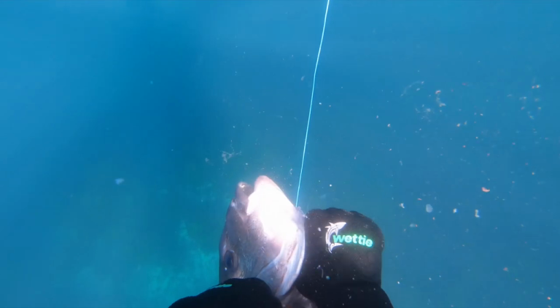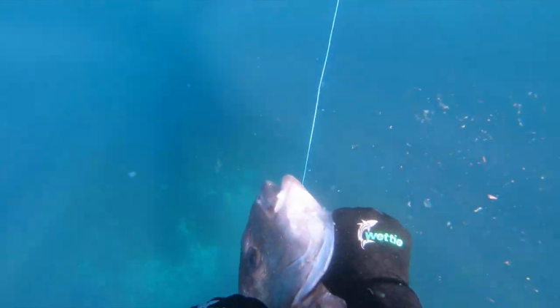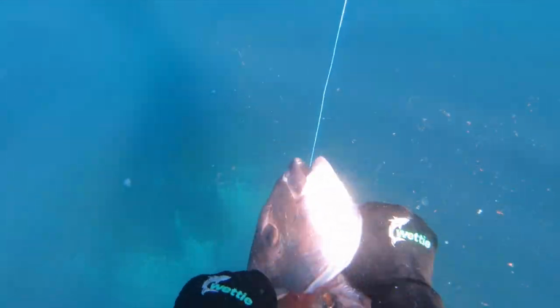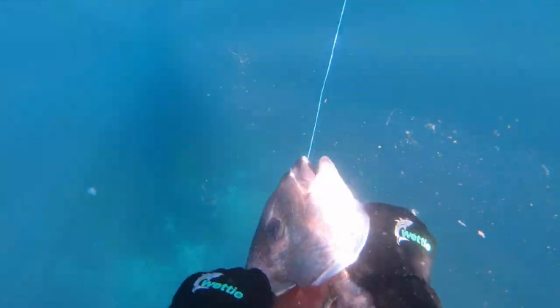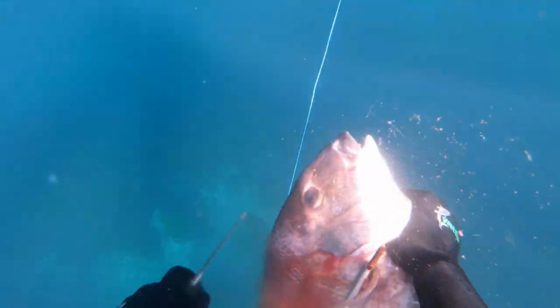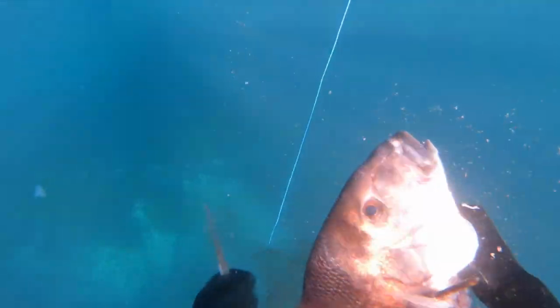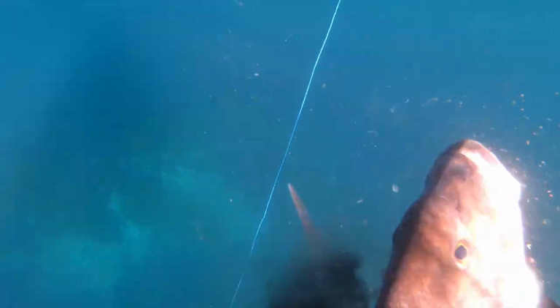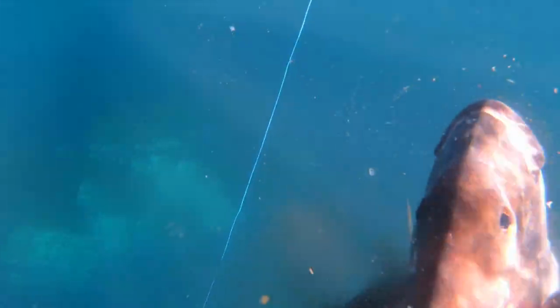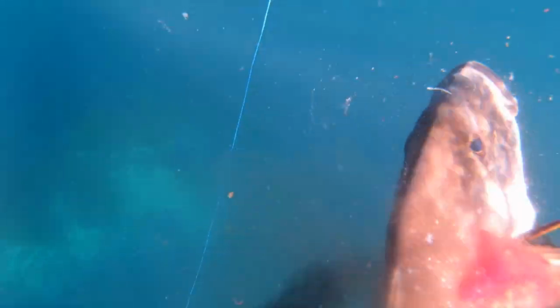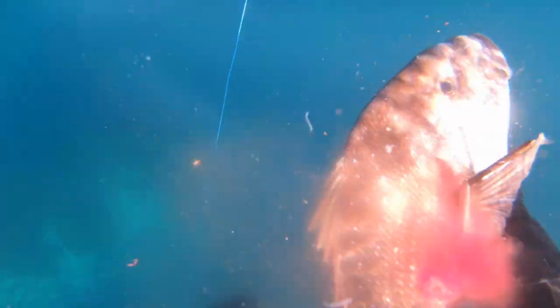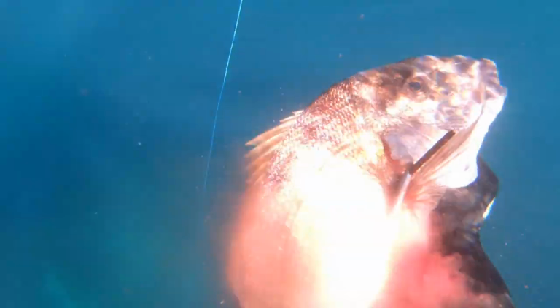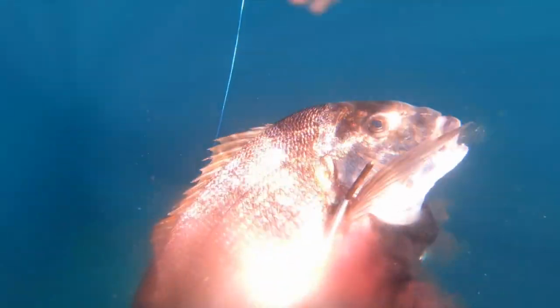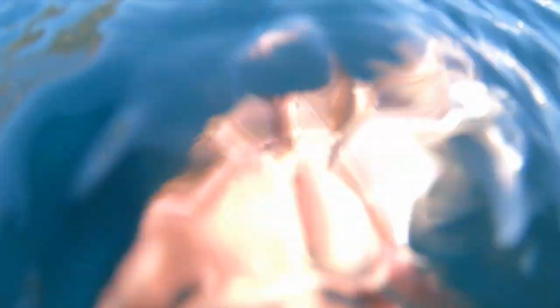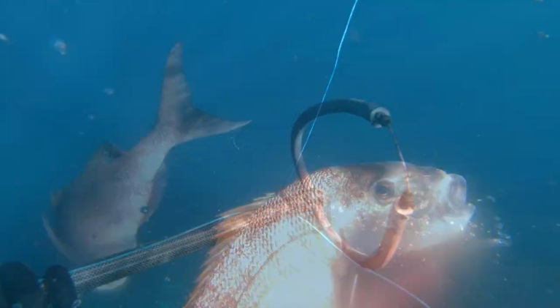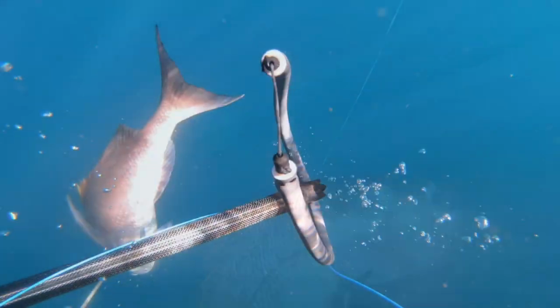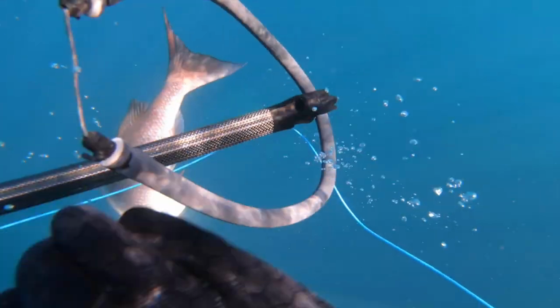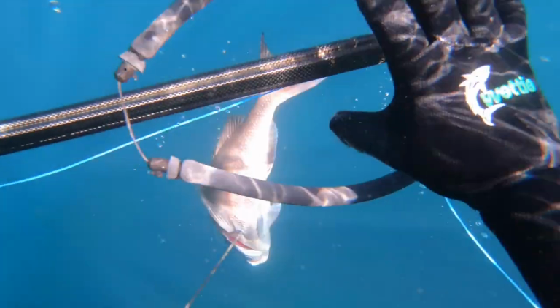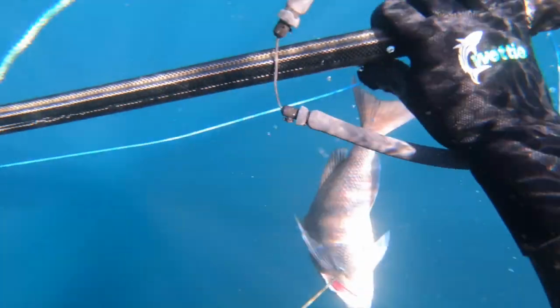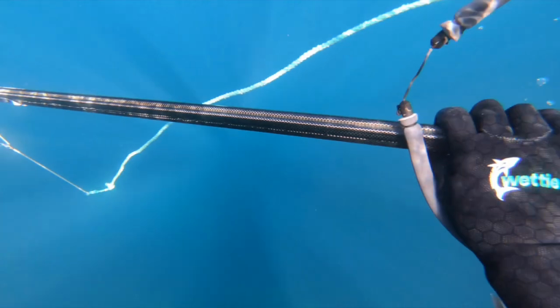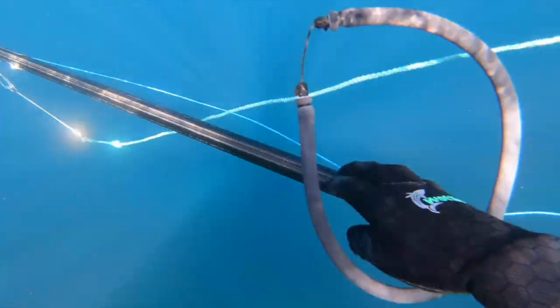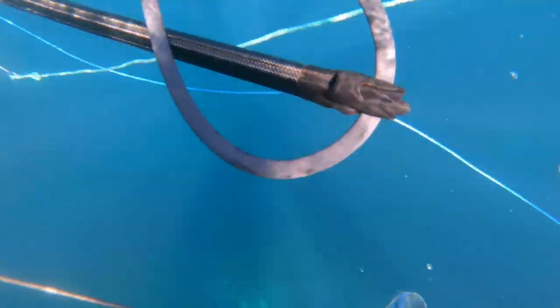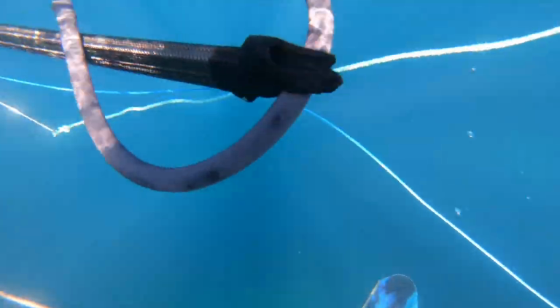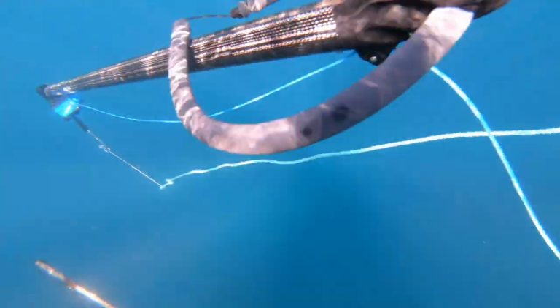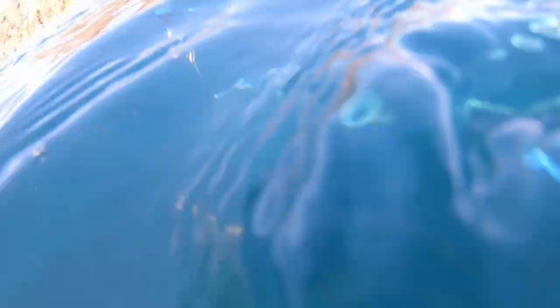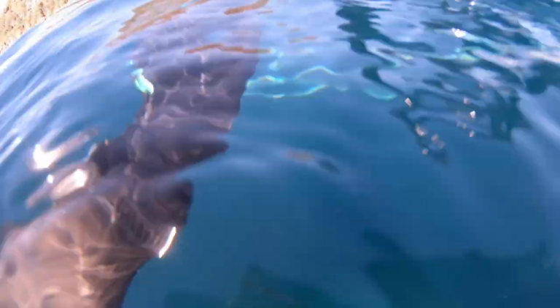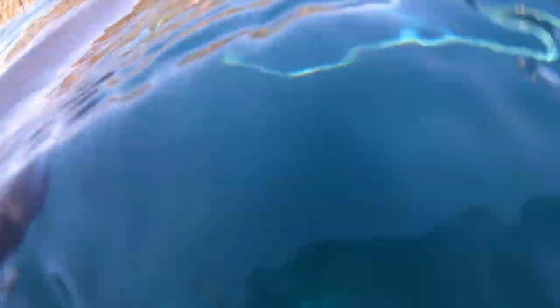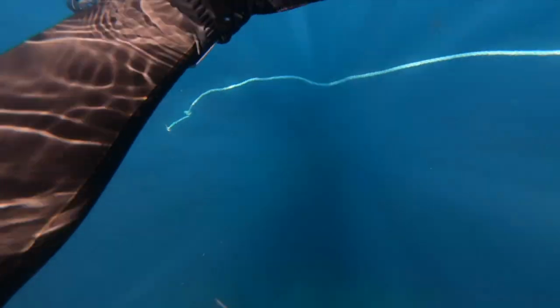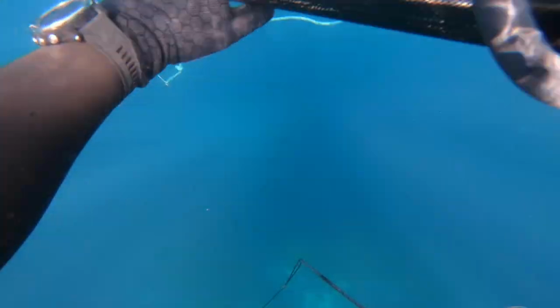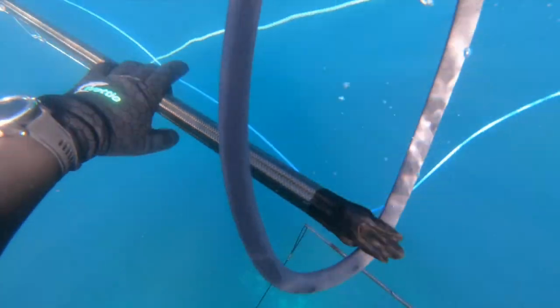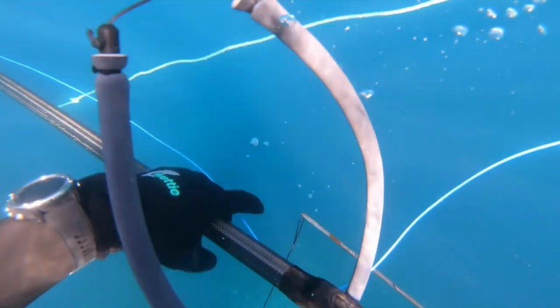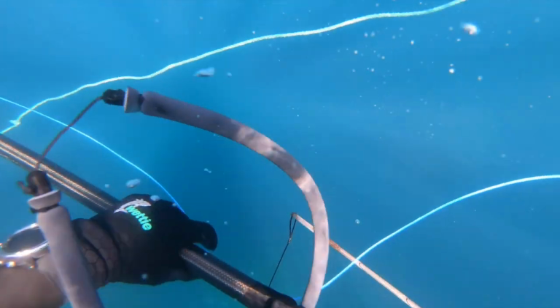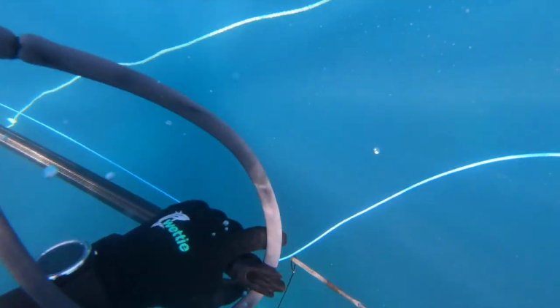I bleed my fish as I always do, and now I'll run you through reloading a reel gun. If you've already got a reel gun and have used one plenty of times, you can fast forward to some more snapper action later in the video.